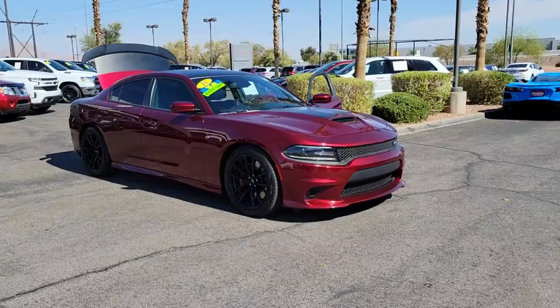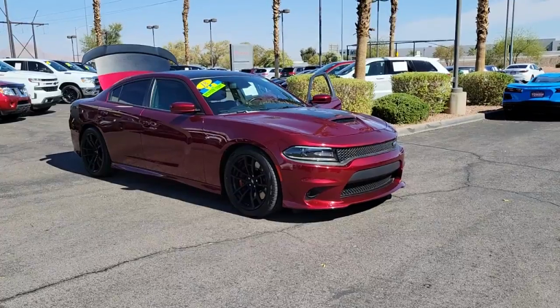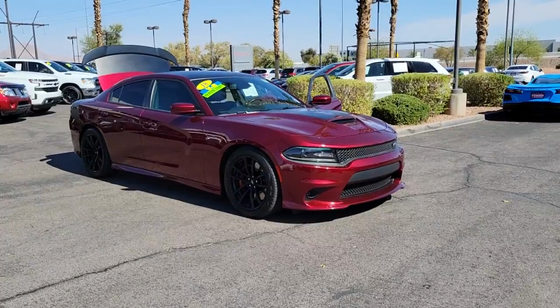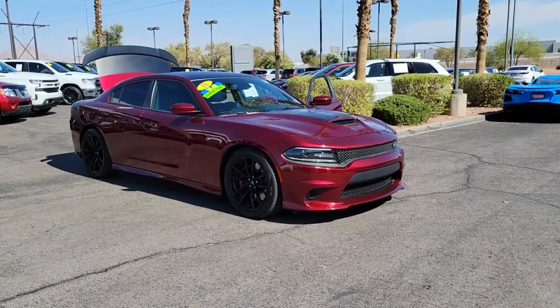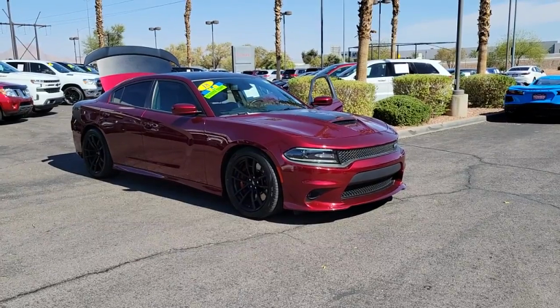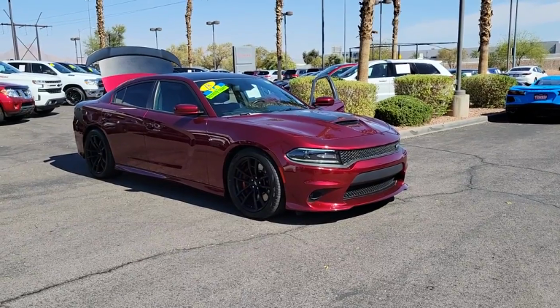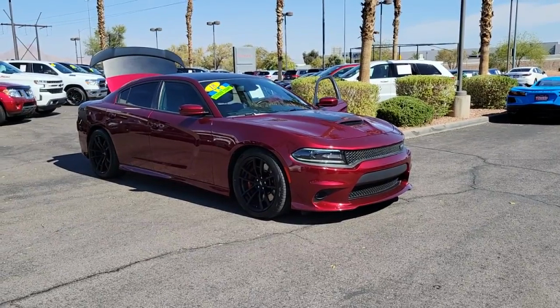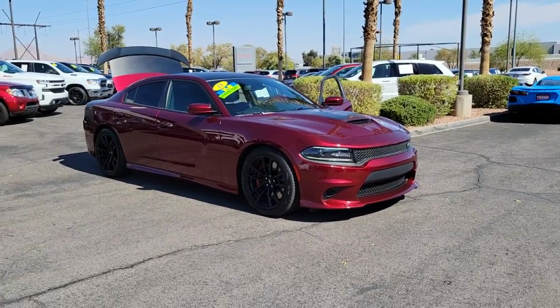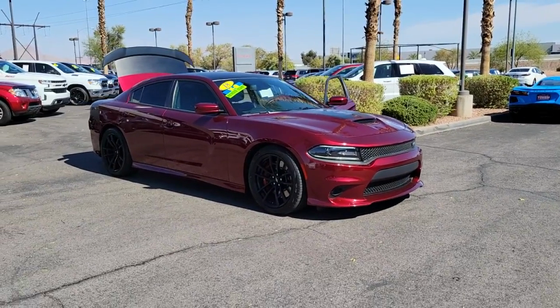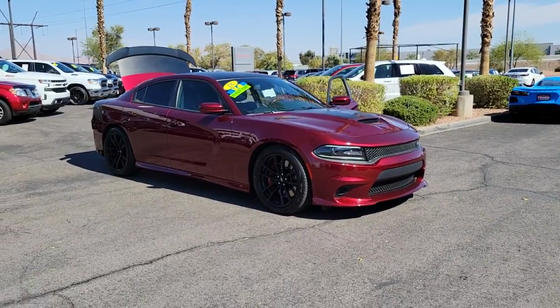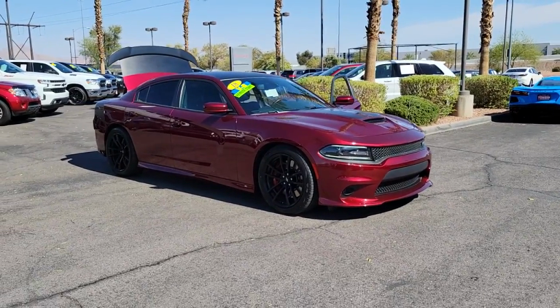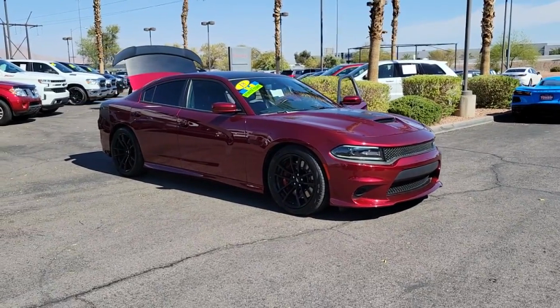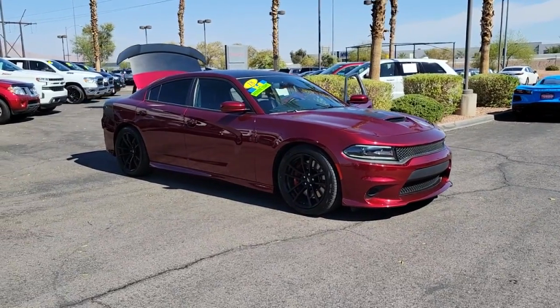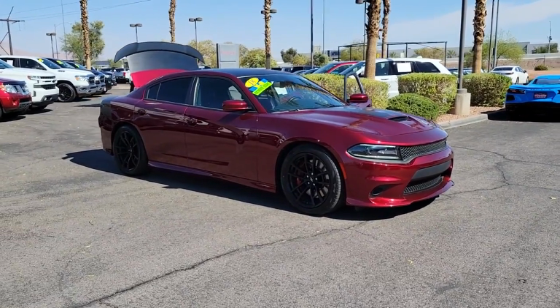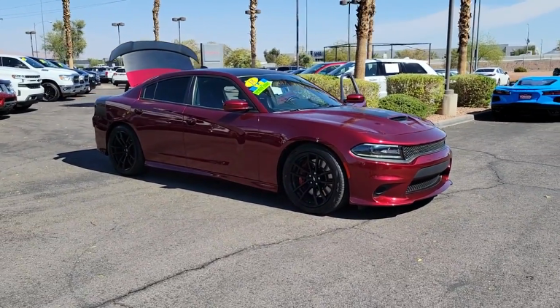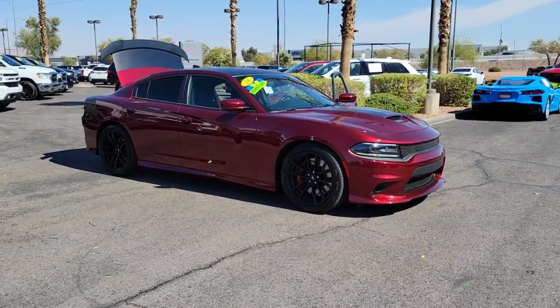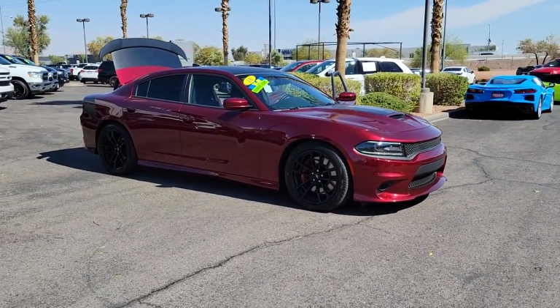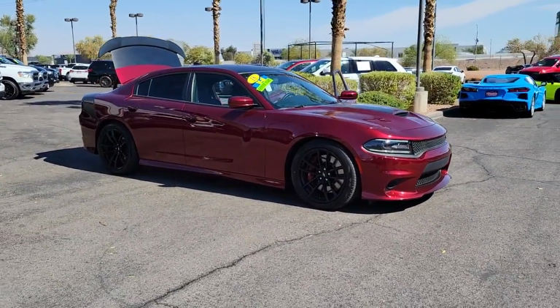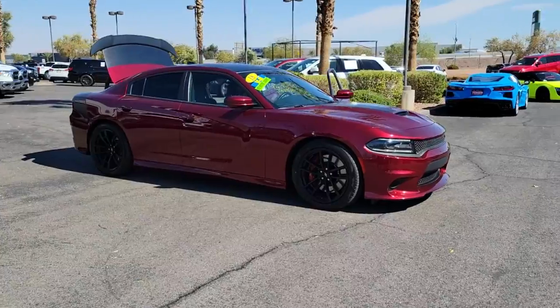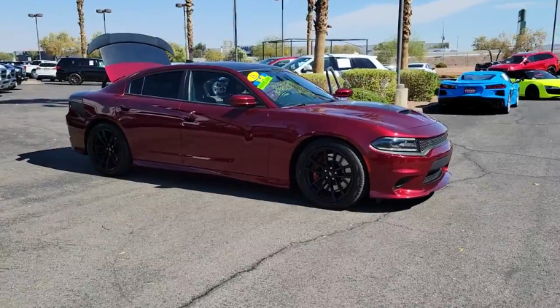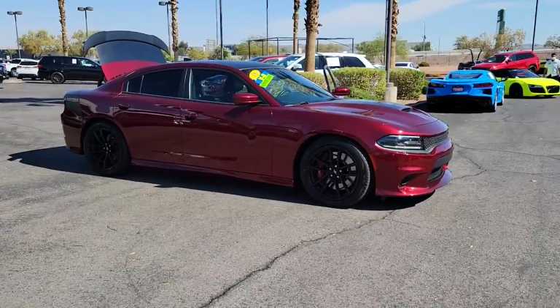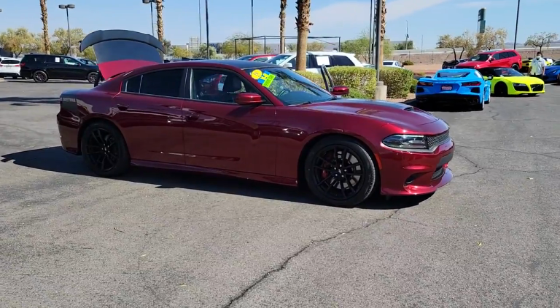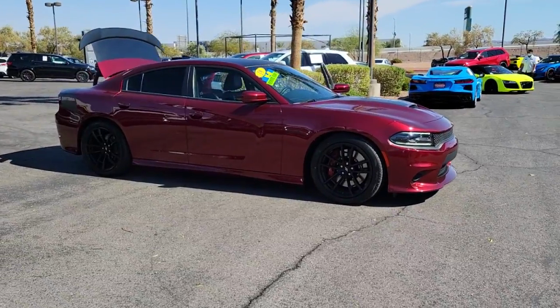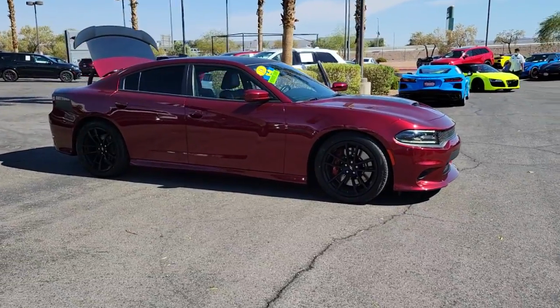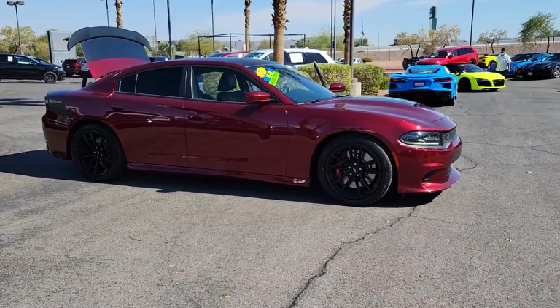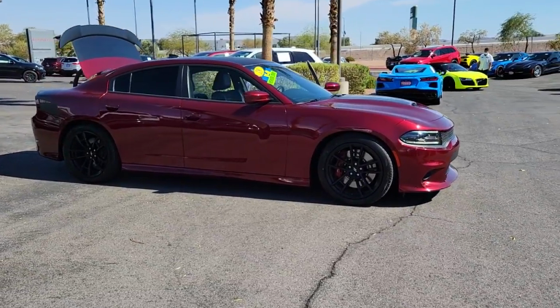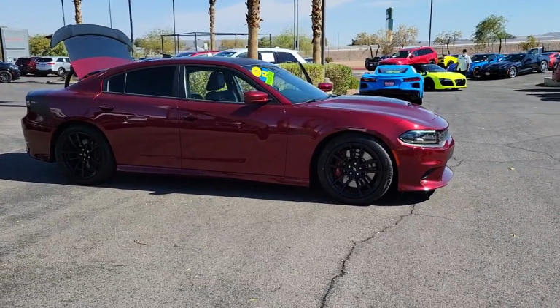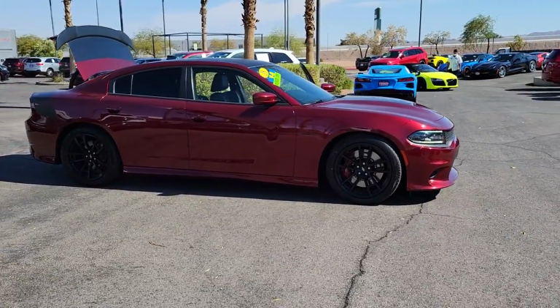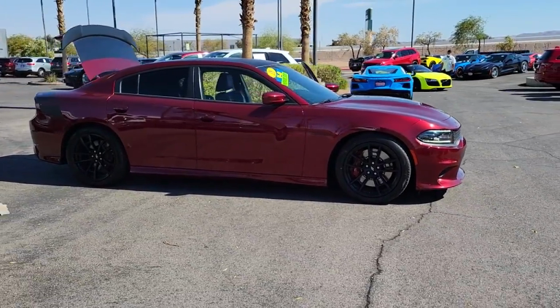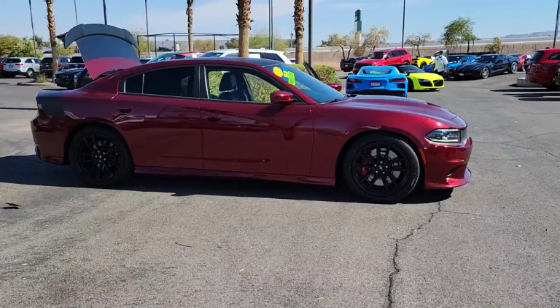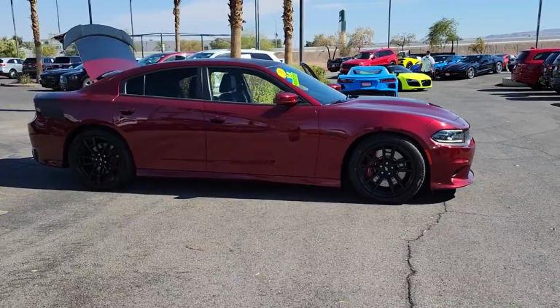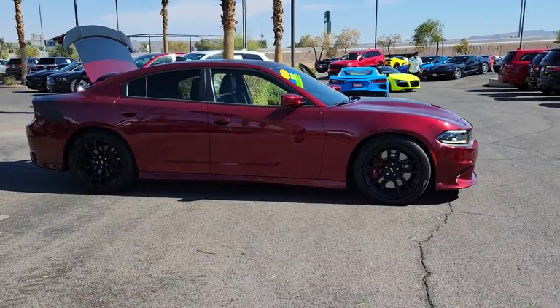Enjoy the view of this 2018 Dodge Charger. With less than 20,000 miles on the odometer, this vehicle stands out from the rest.